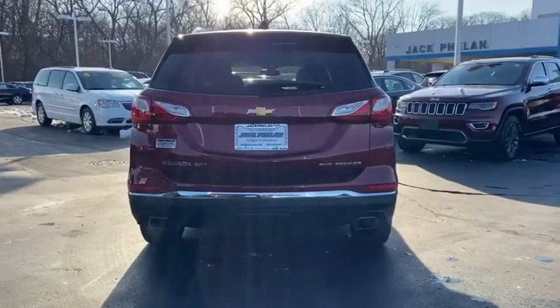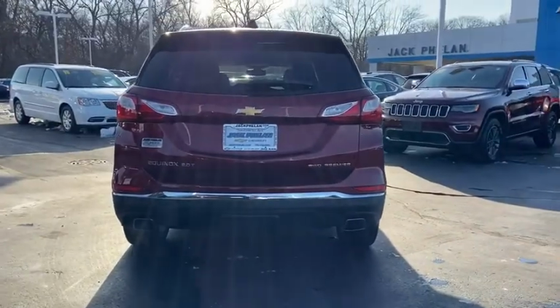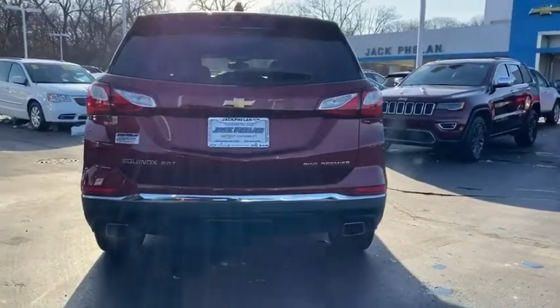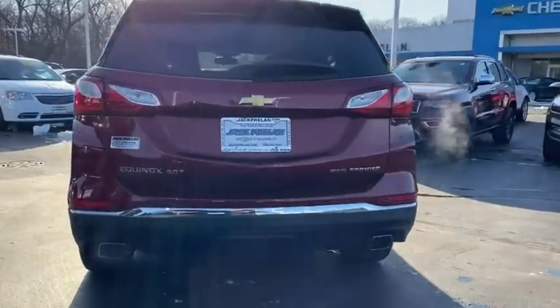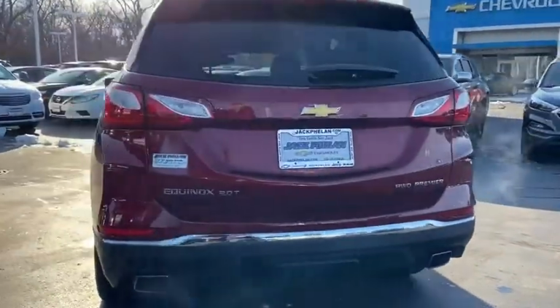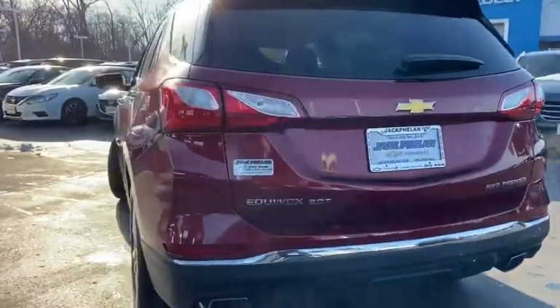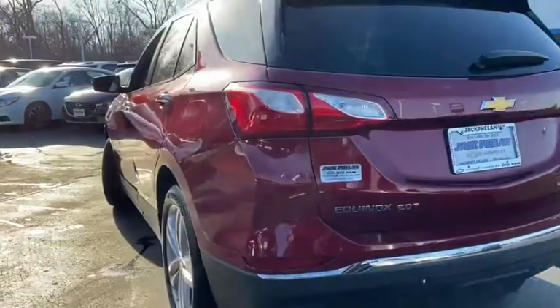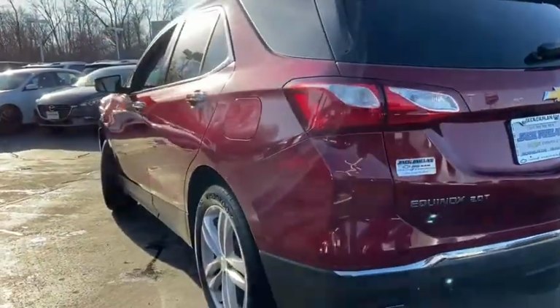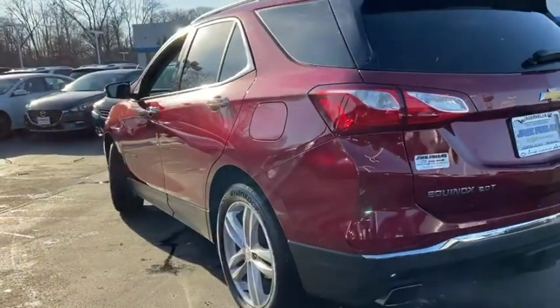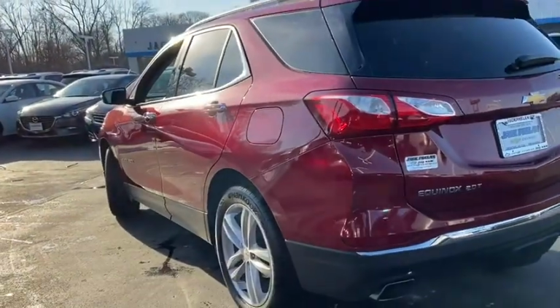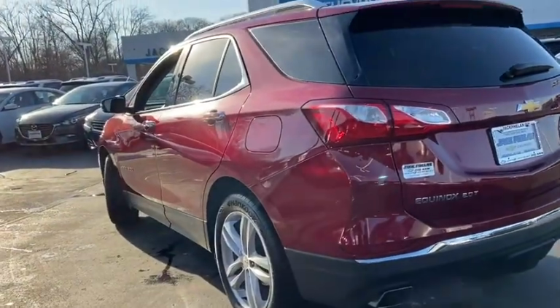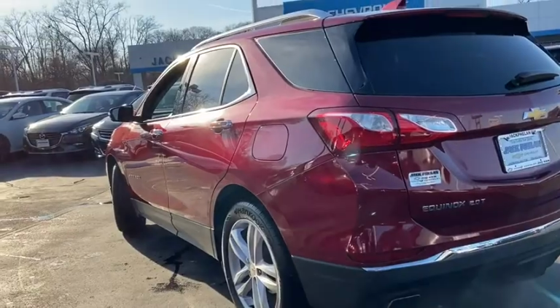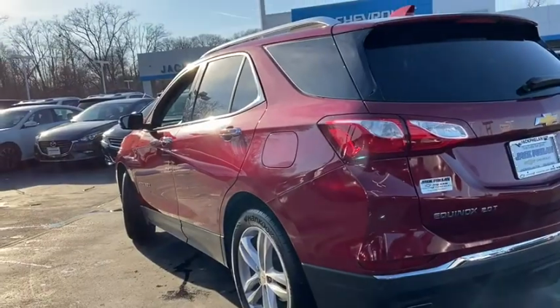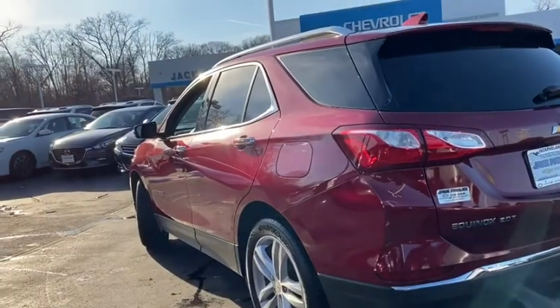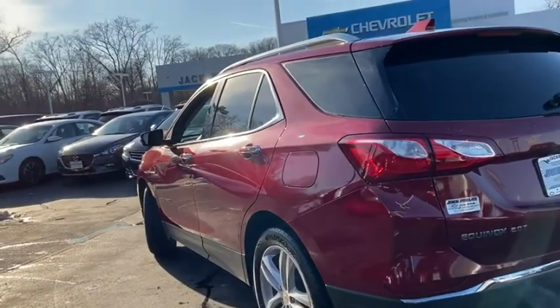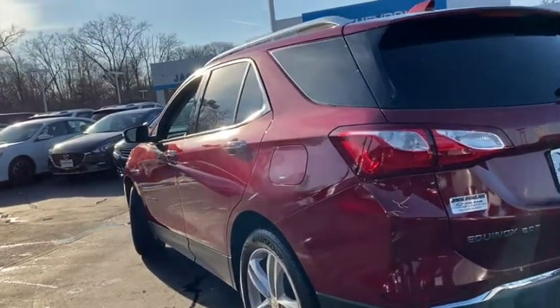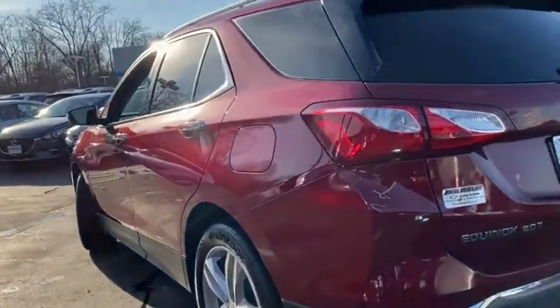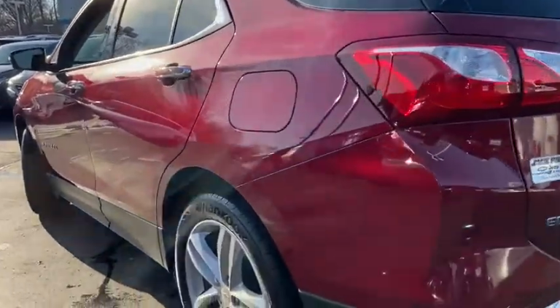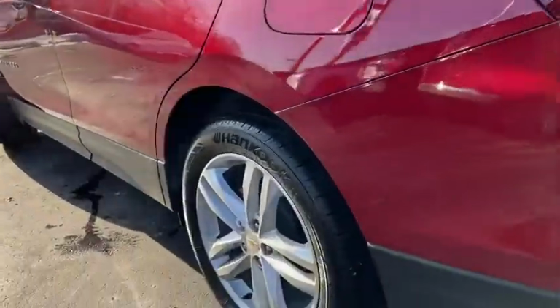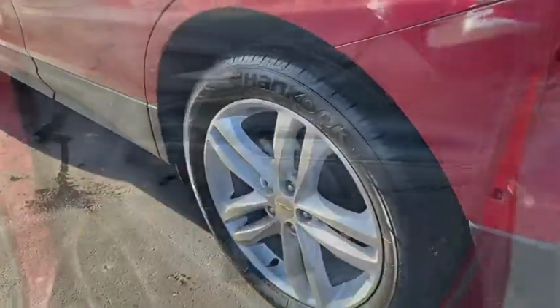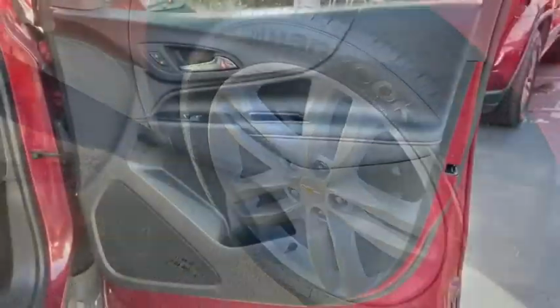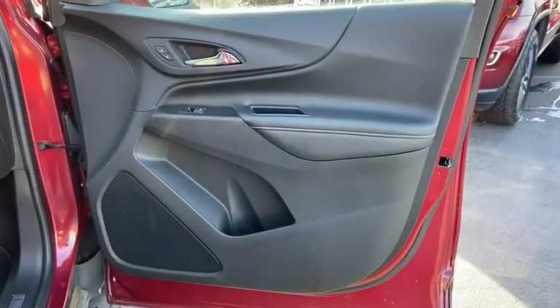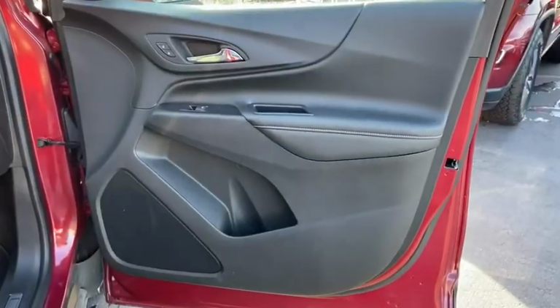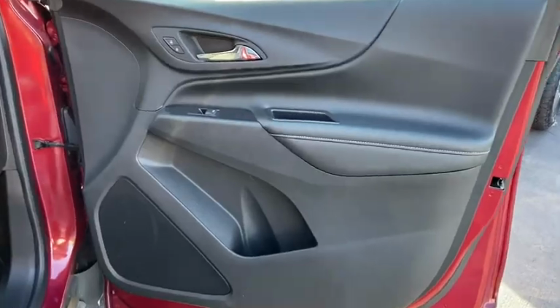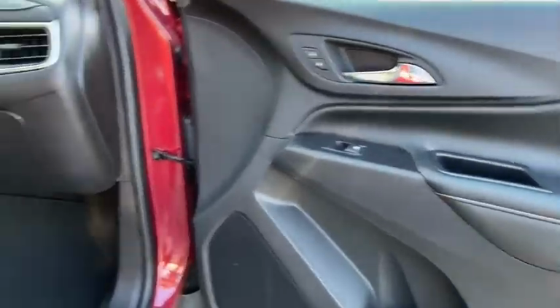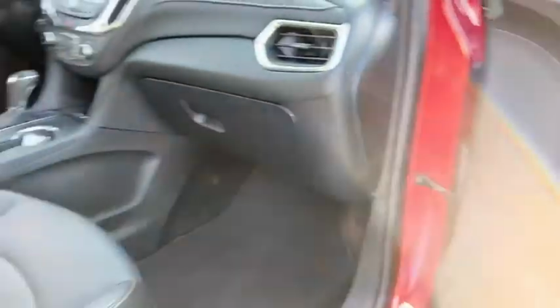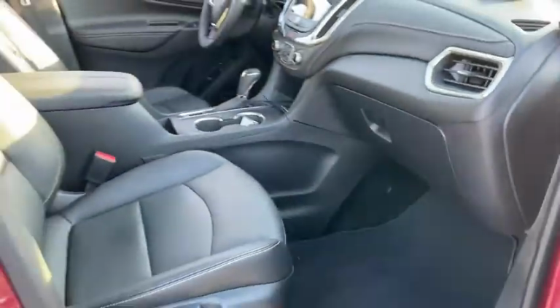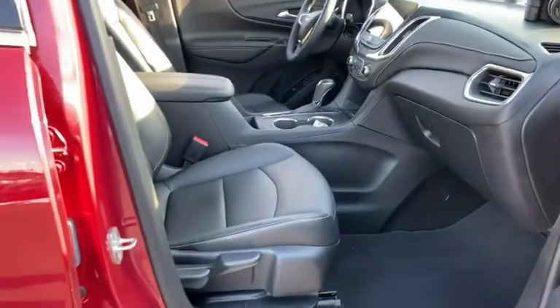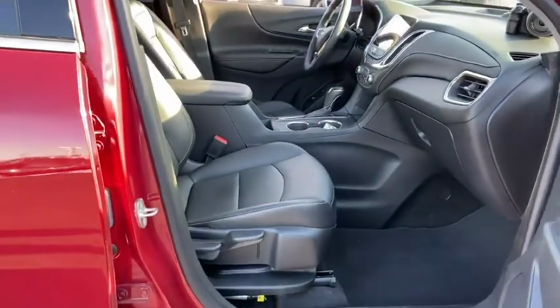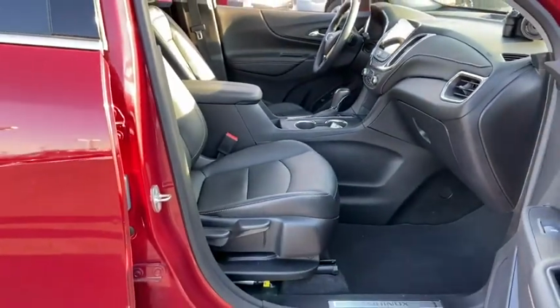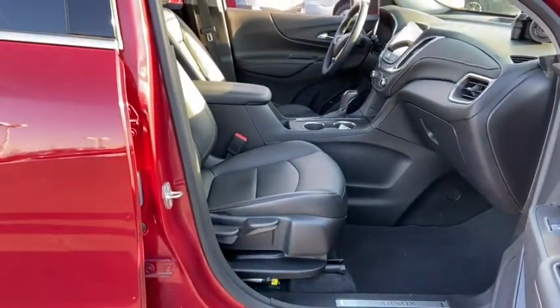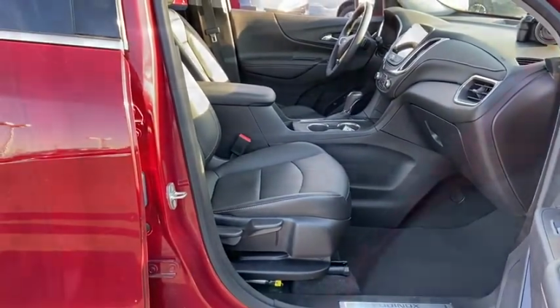AM-FM stereo radio, climate control multi-zone, climate control automatic, heated driver's seat, child safety locks, fog lights, bucket seats, power door locks, power windows, and MP3 playback stereo.